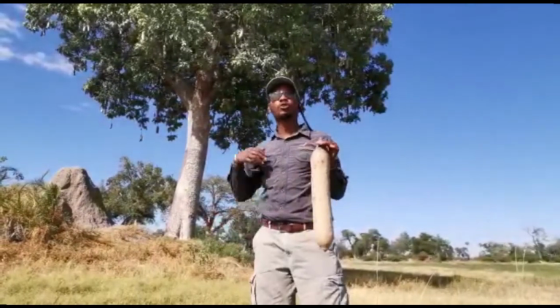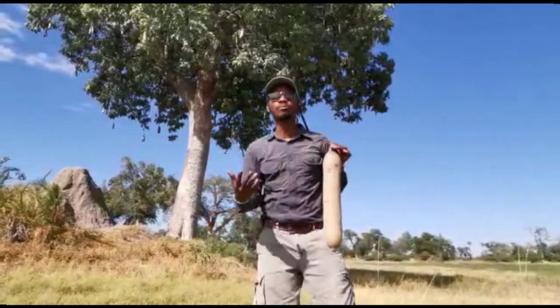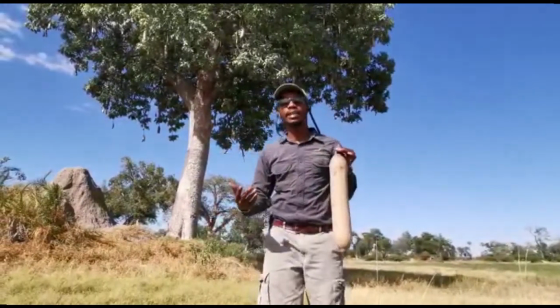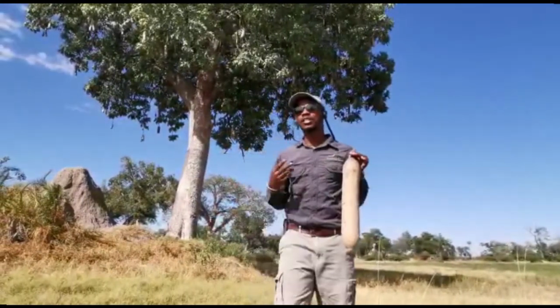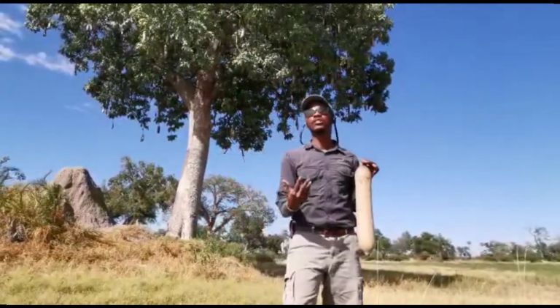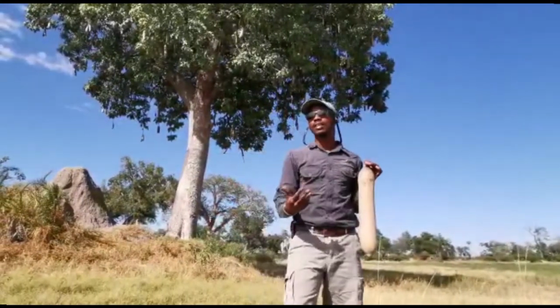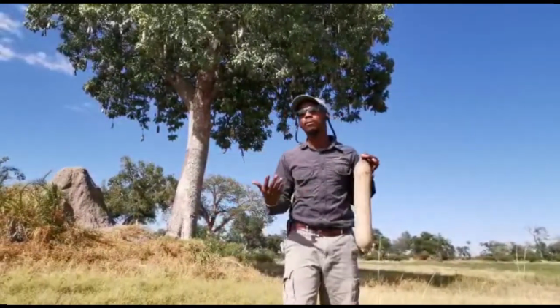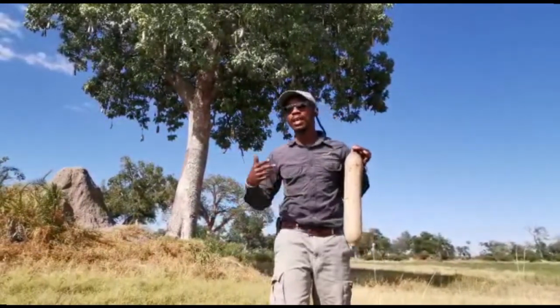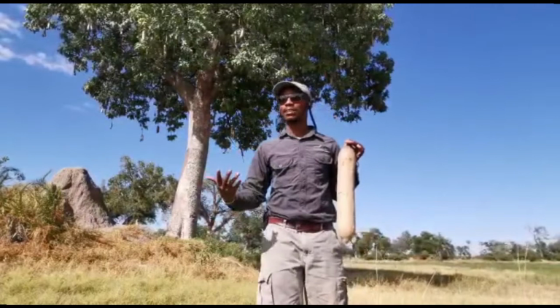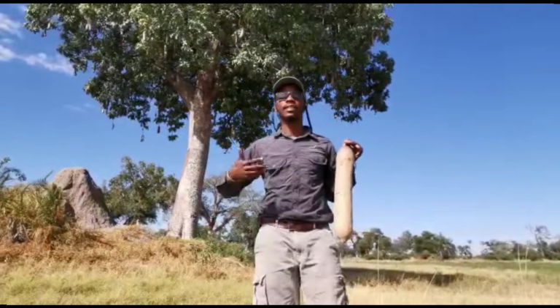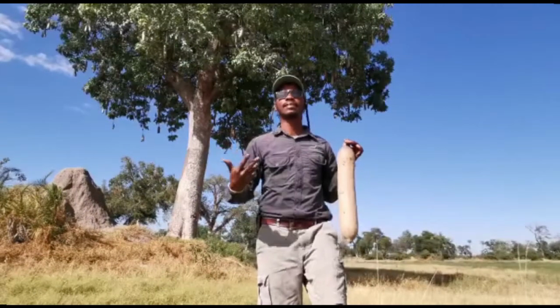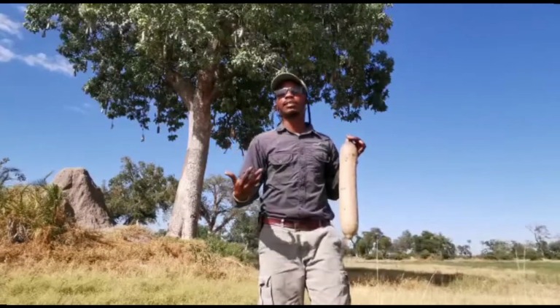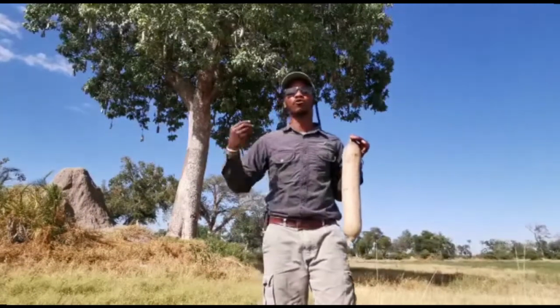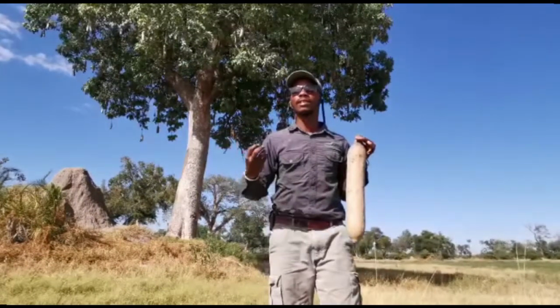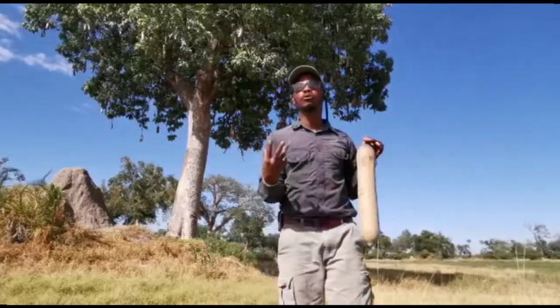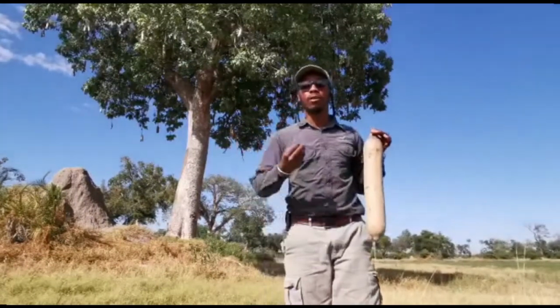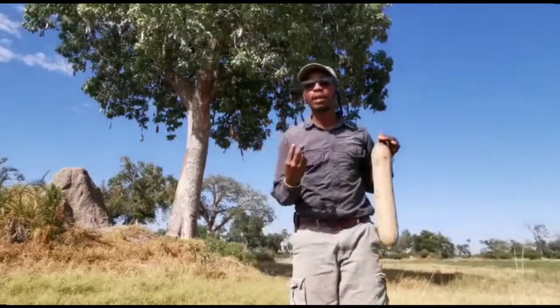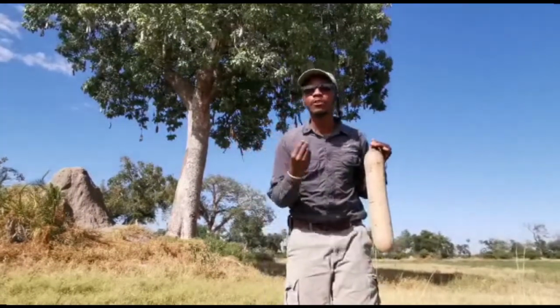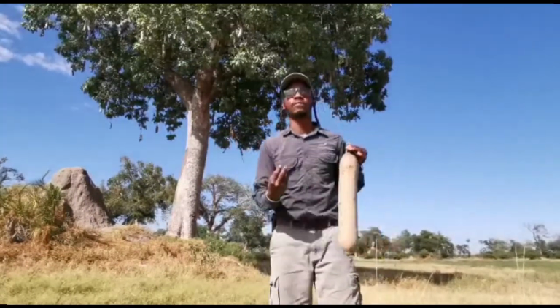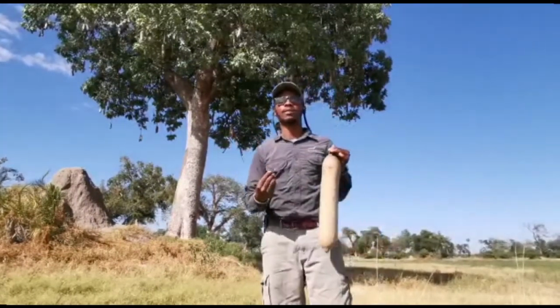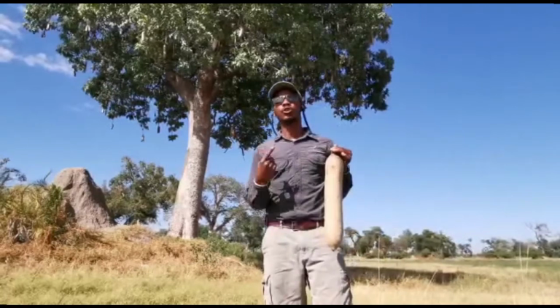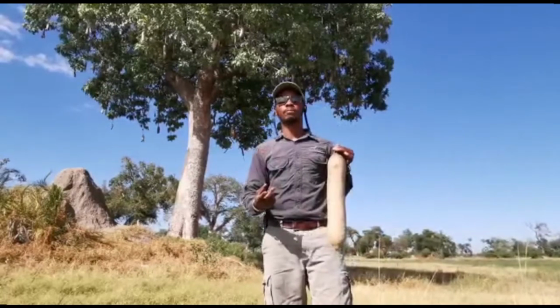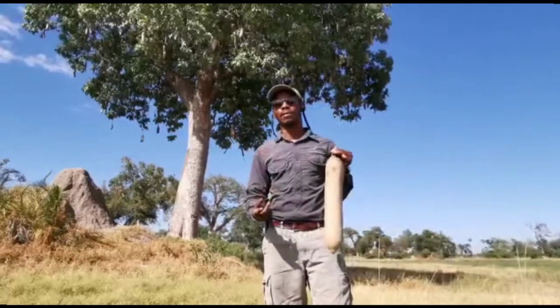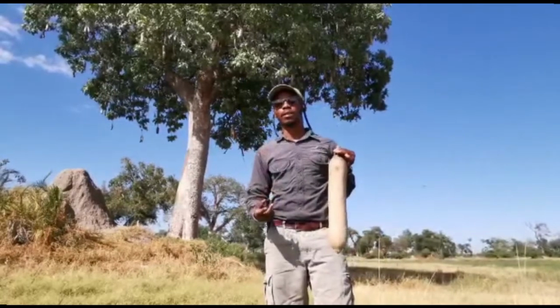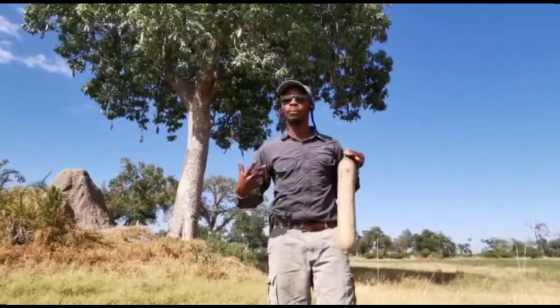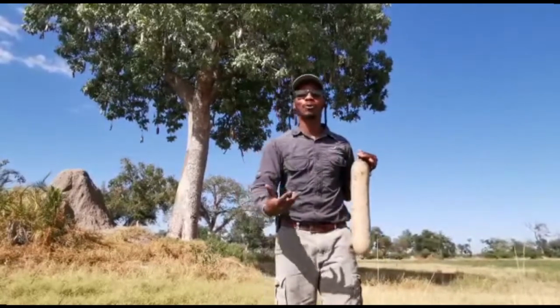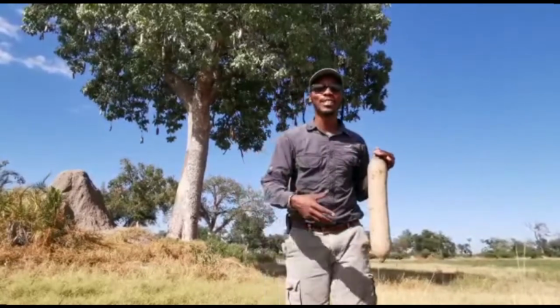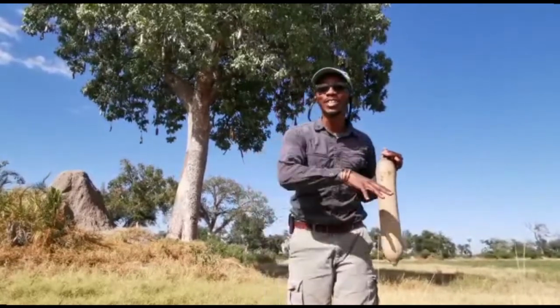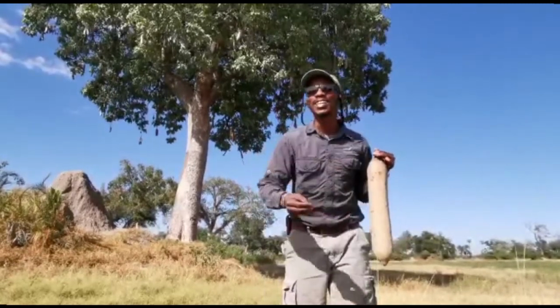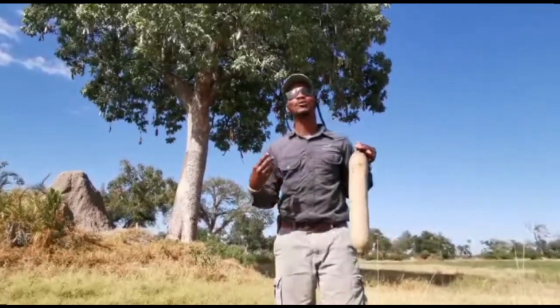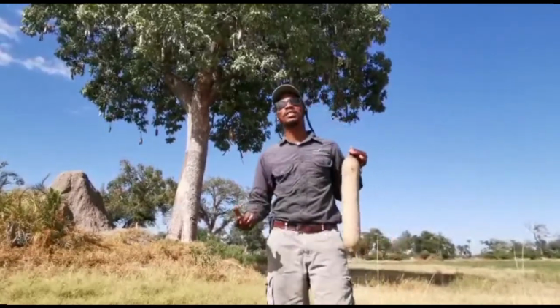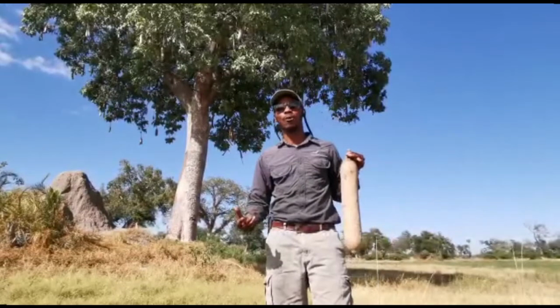Consumed by many, especially baboons and bats, who actually assist in terms of dropping these beautiful velvety red flowers during springtime. Your impalas will actually go down and consume these flowers.